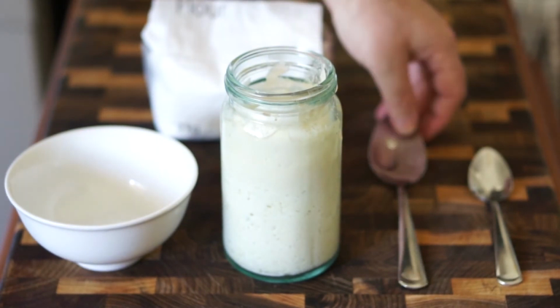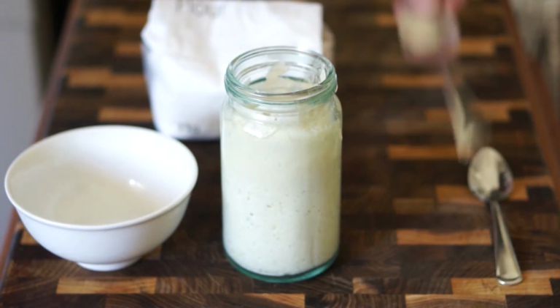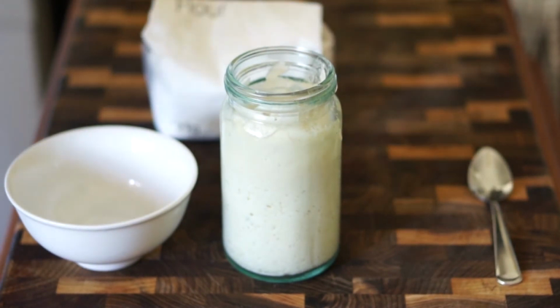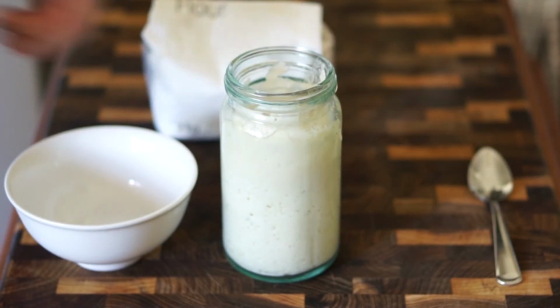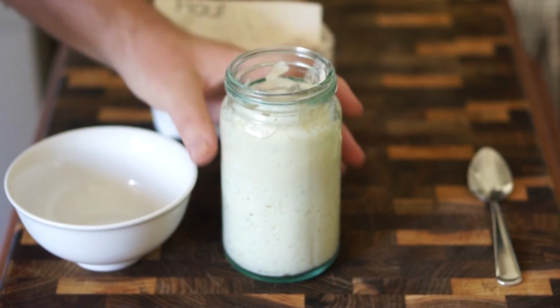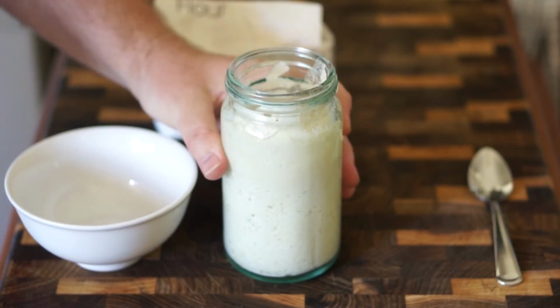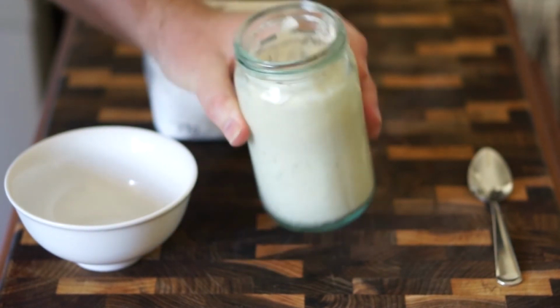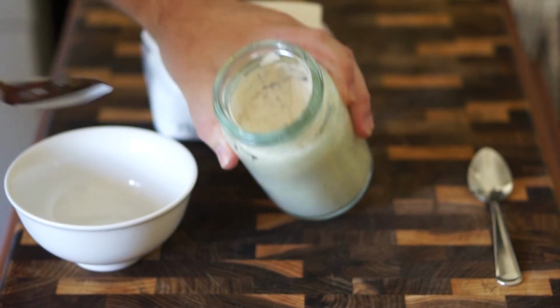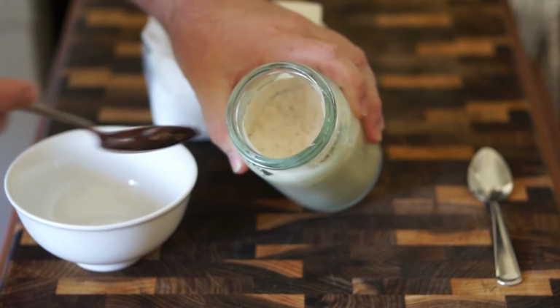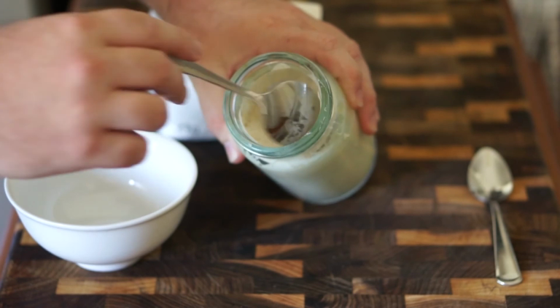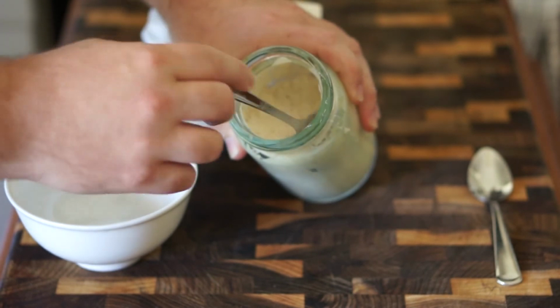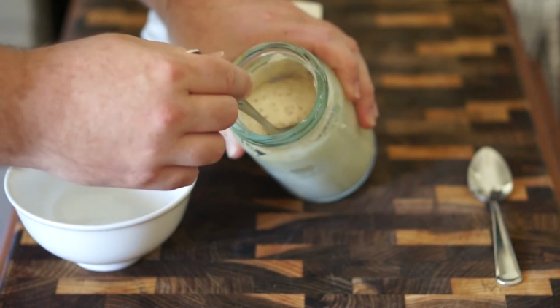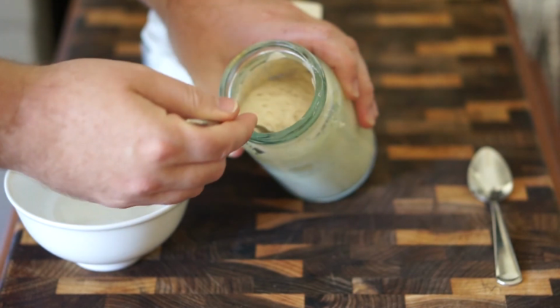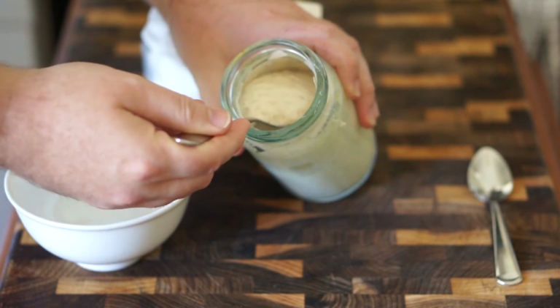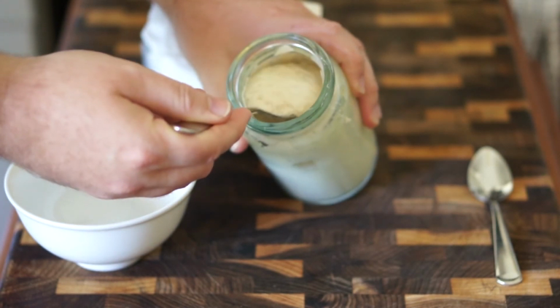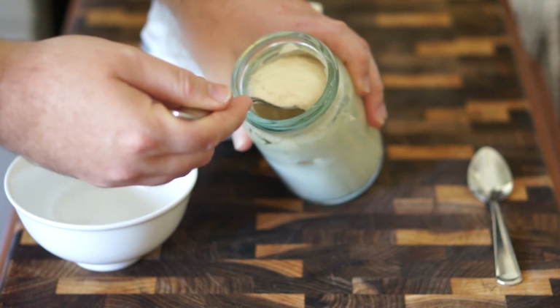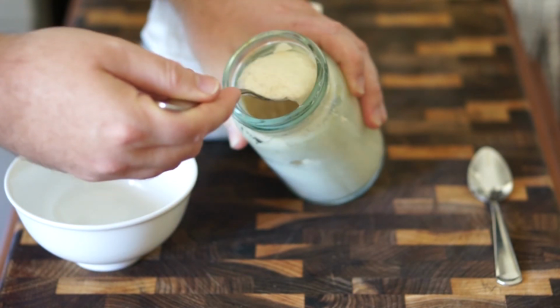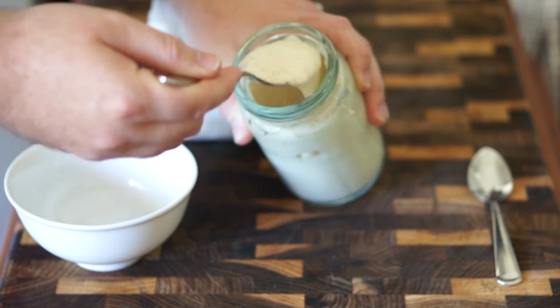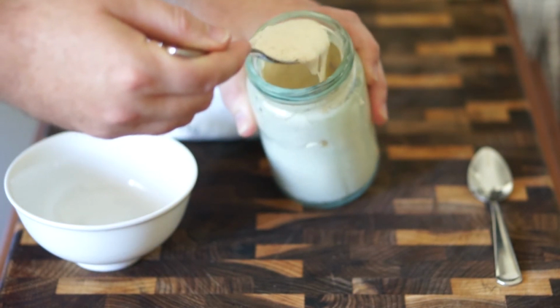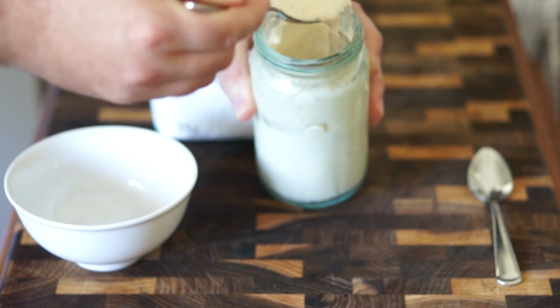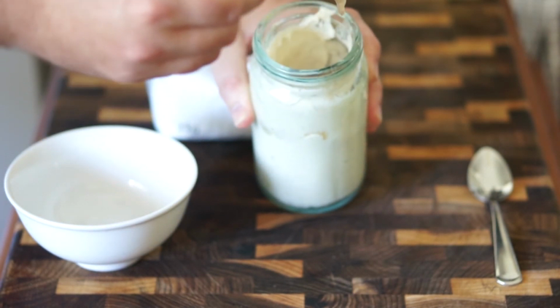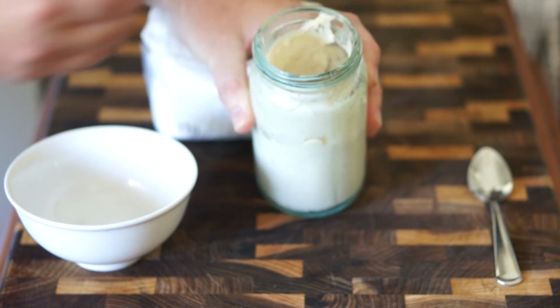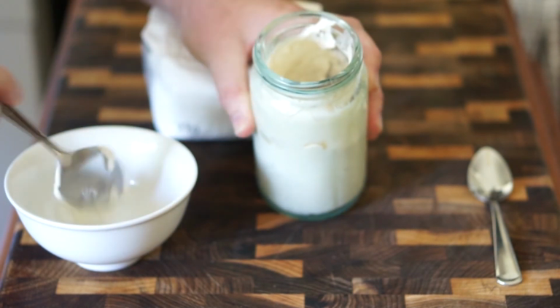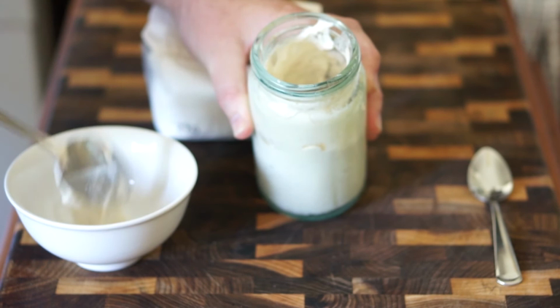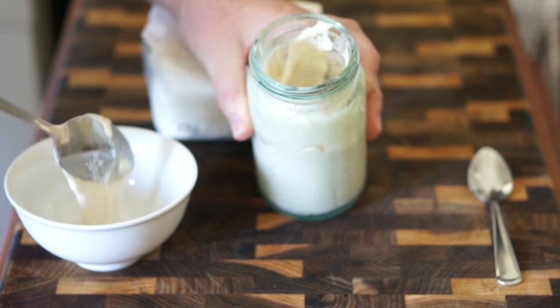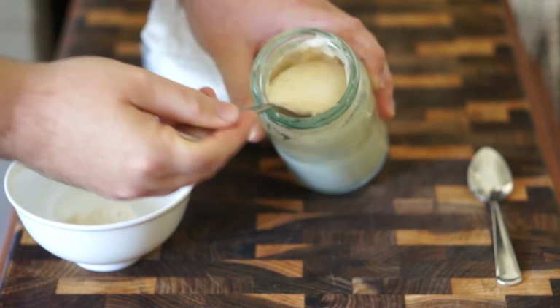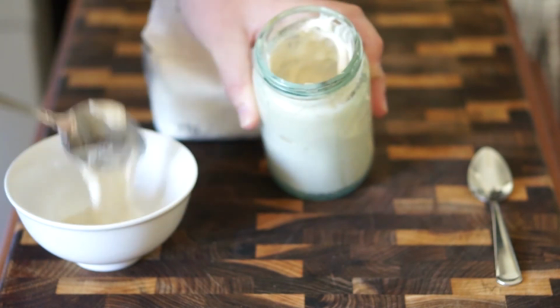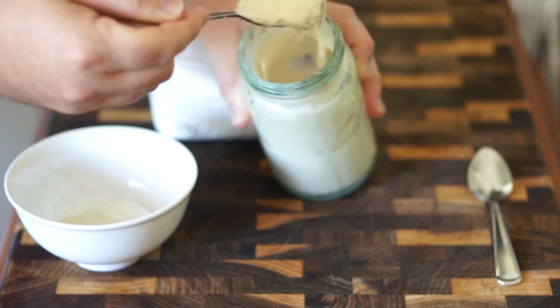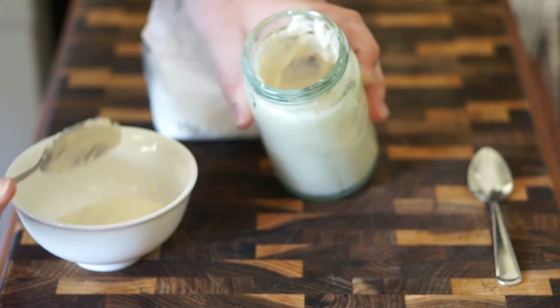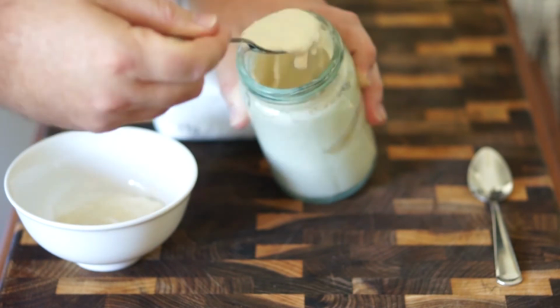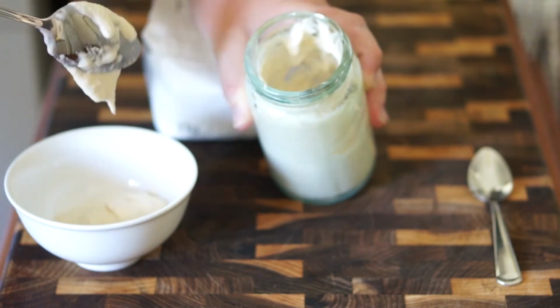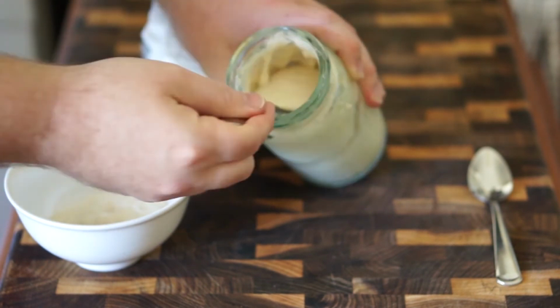So it's at this point where it's a good idea to feed the mixture. I'm just going to take a spoon here and remove about half of the mixture to allow for more flour and water to be added.